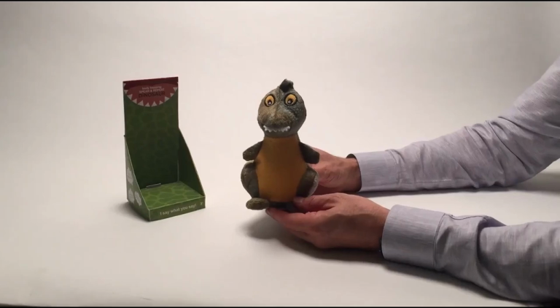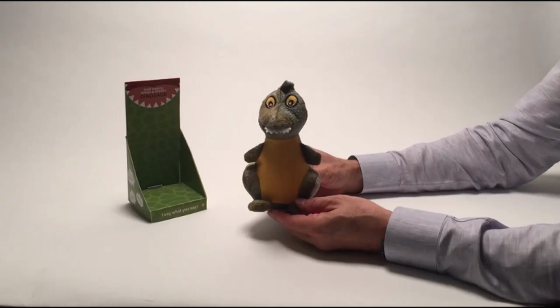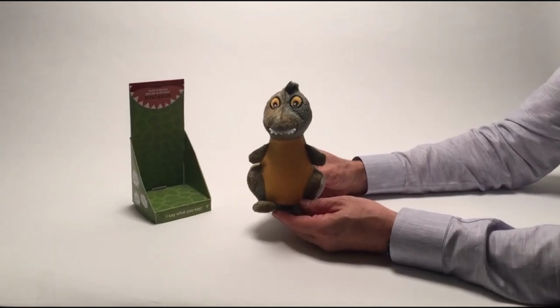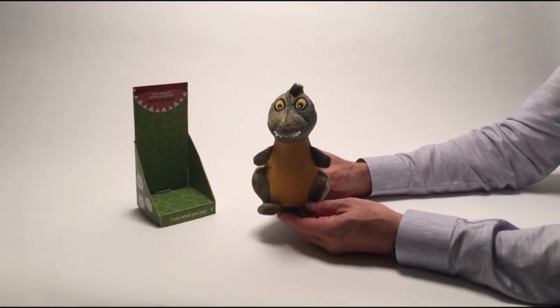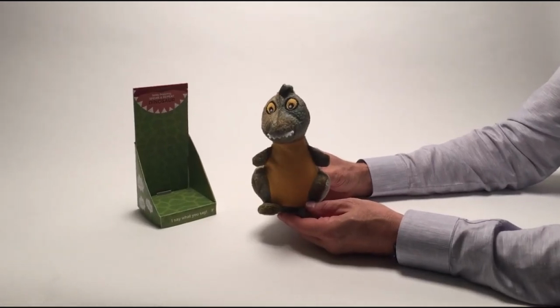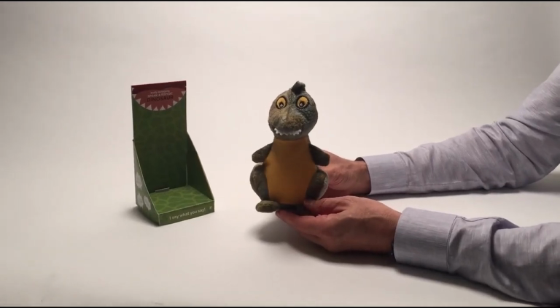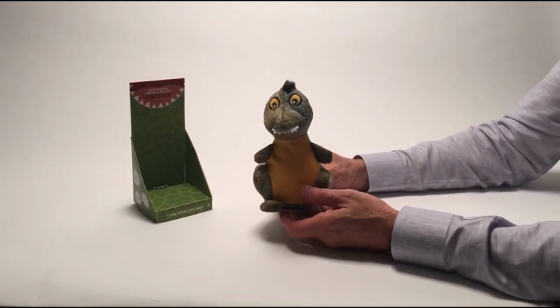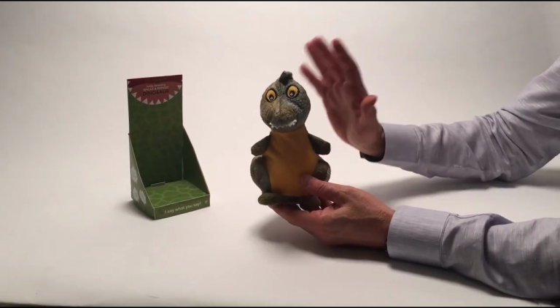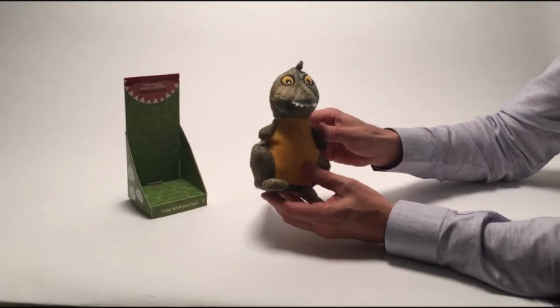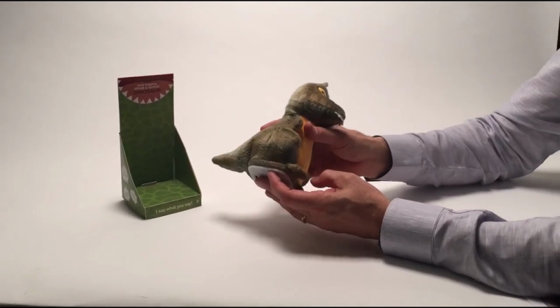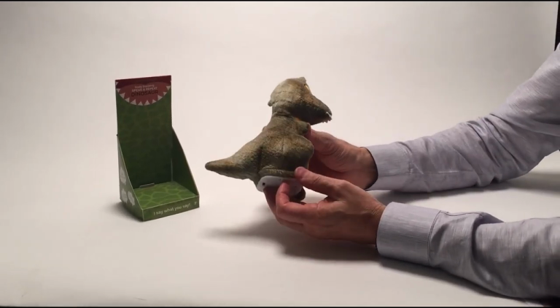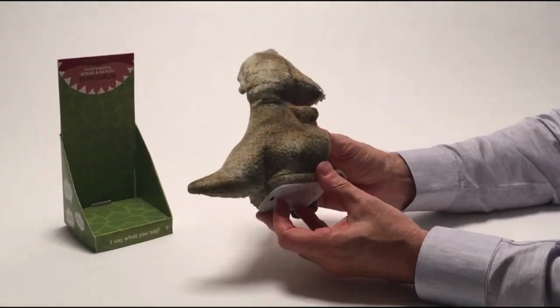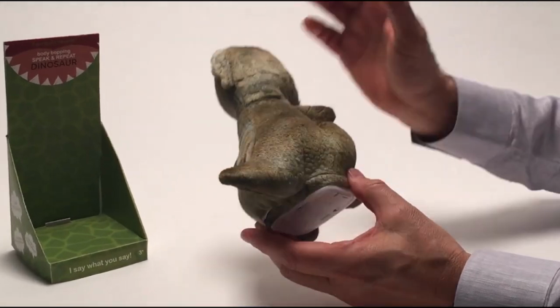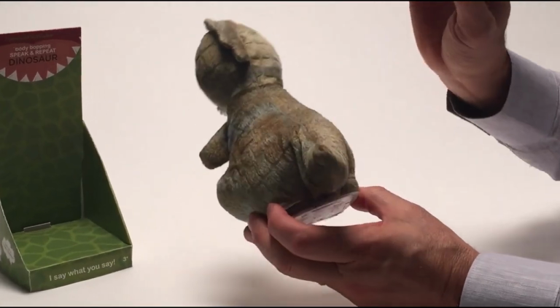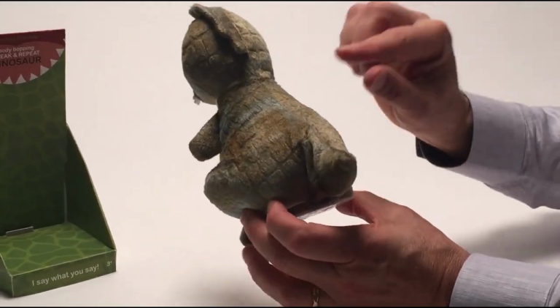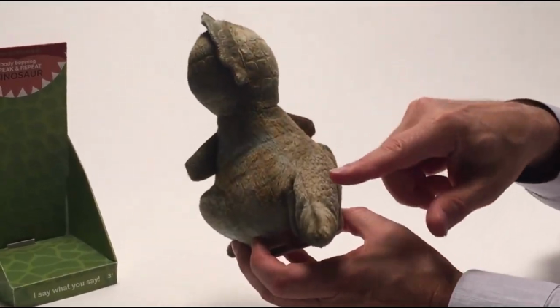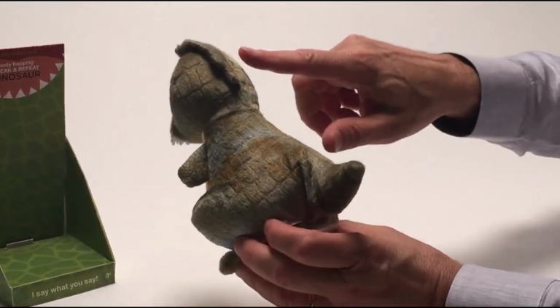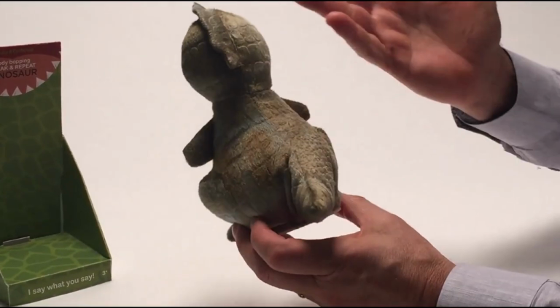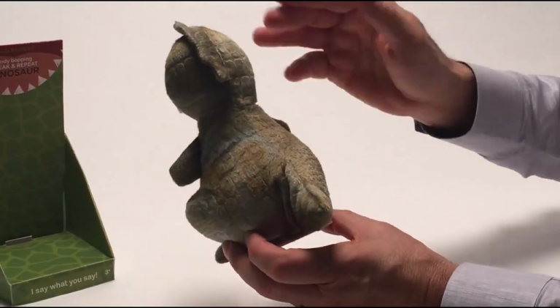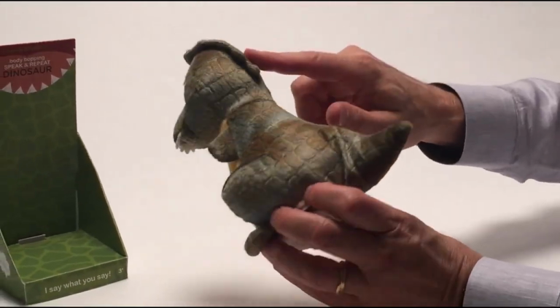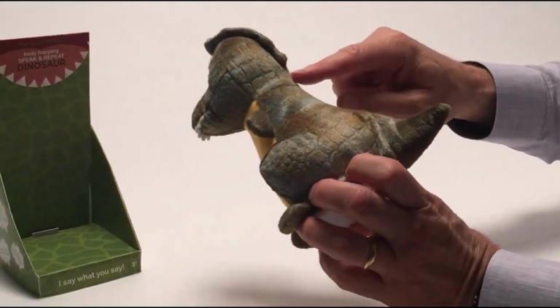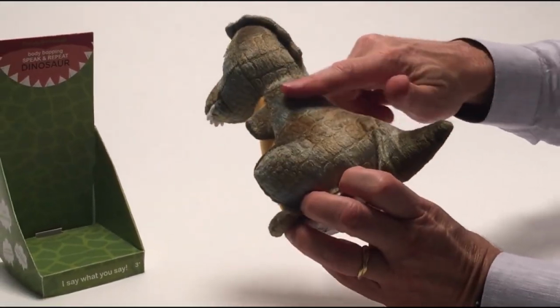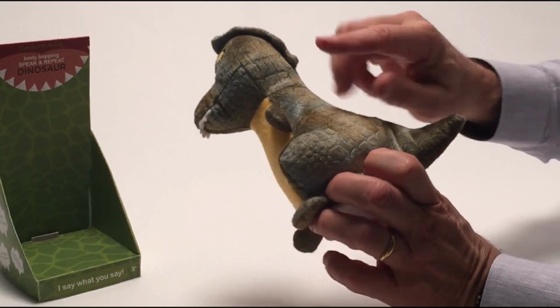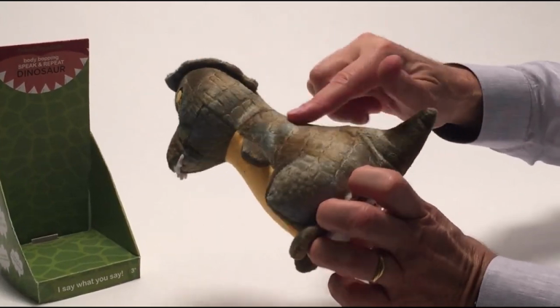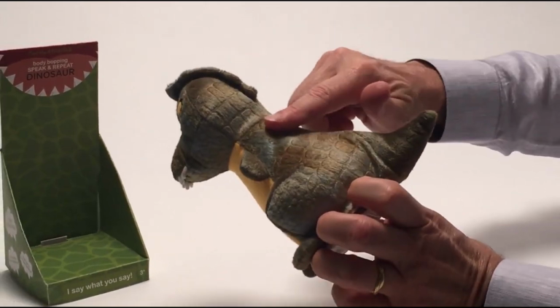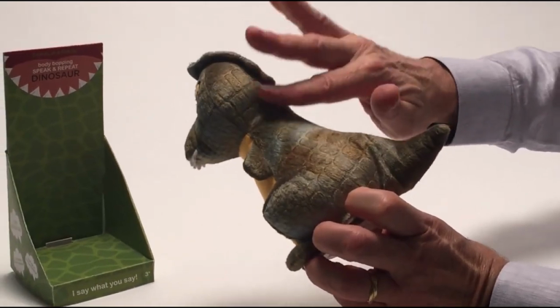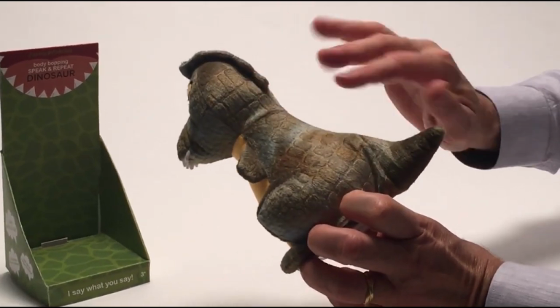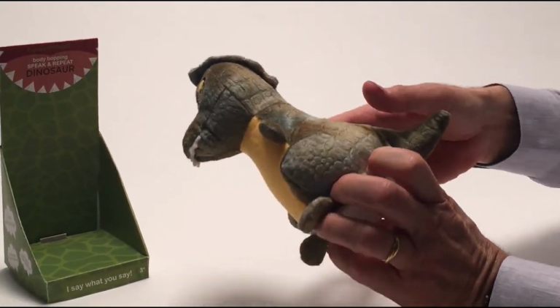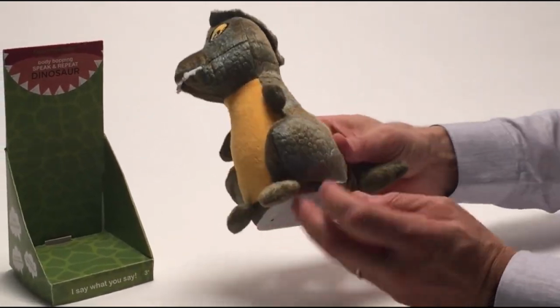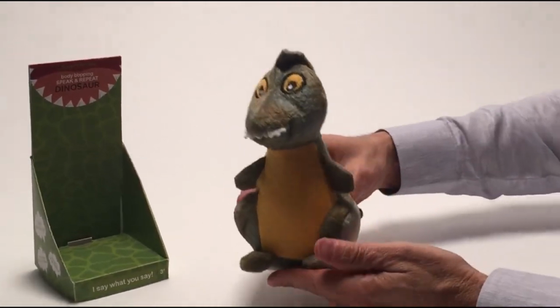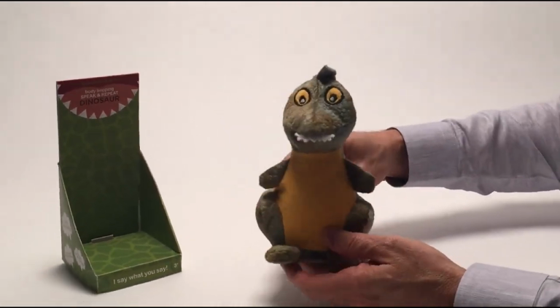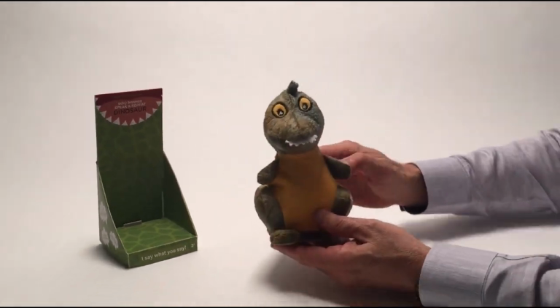Speak and repeat, take three. This is my third time with the speak and repeat, but it's a lot of fun — really brings a lot of smiles. I love that the surface has so many different colorations, like a real dinosaur.